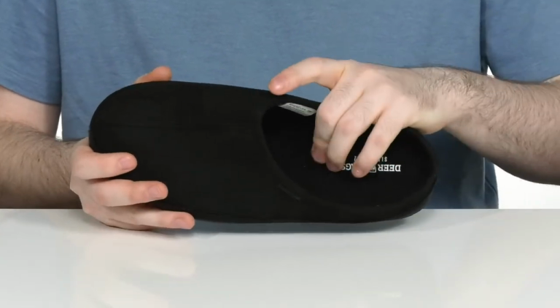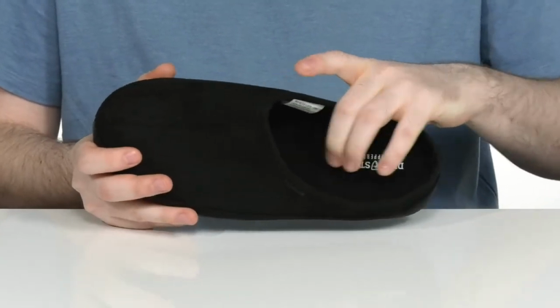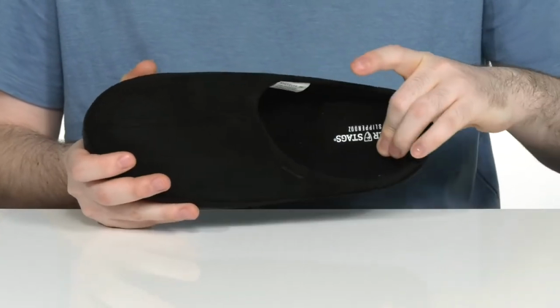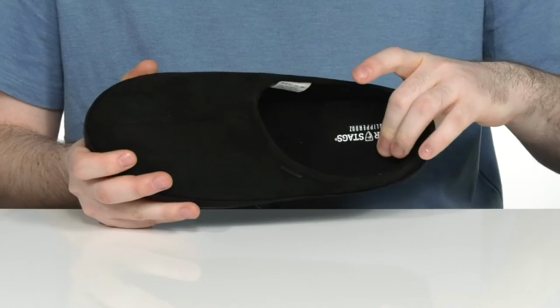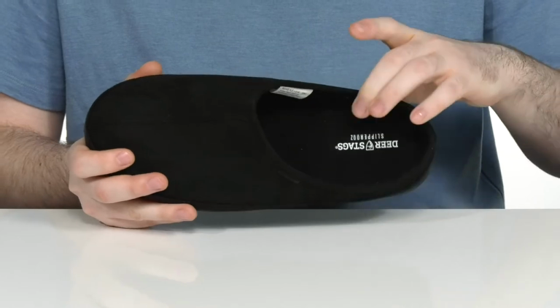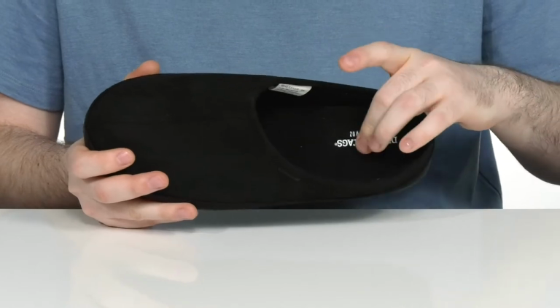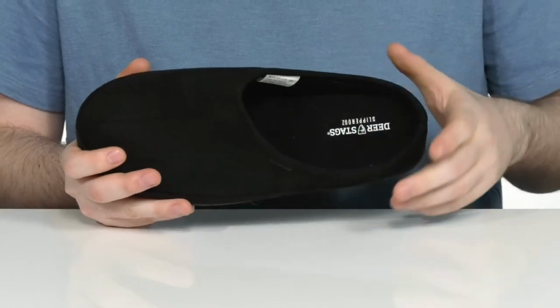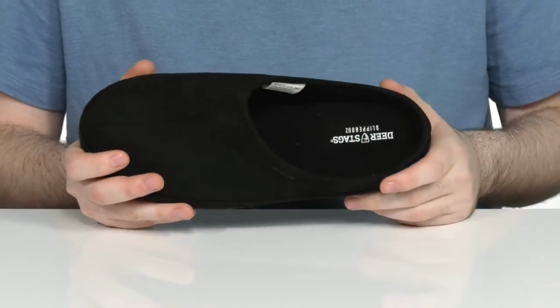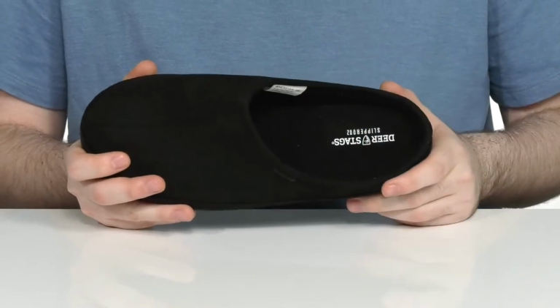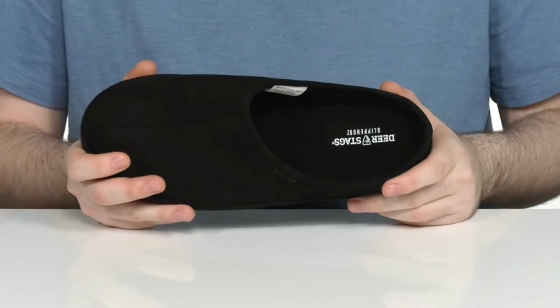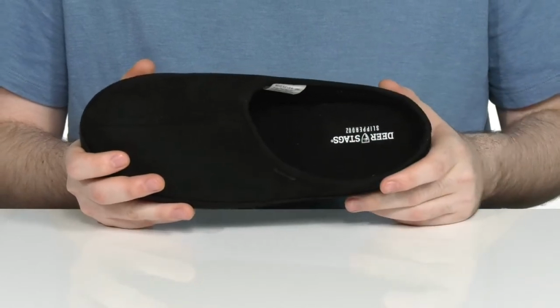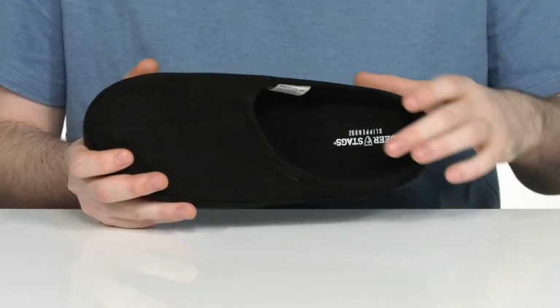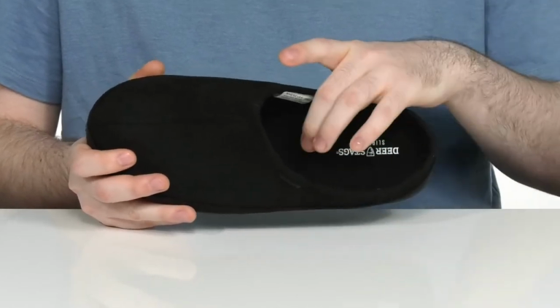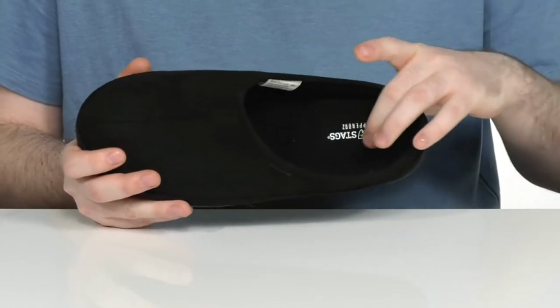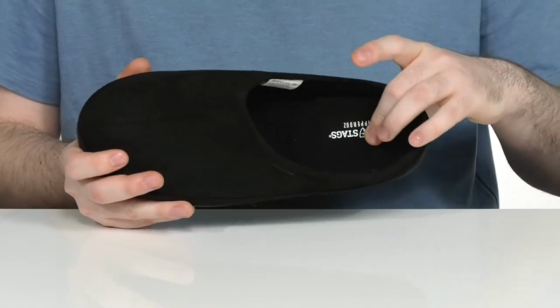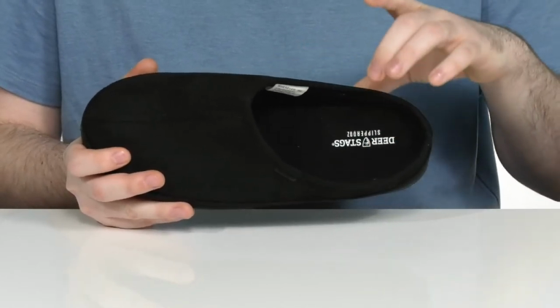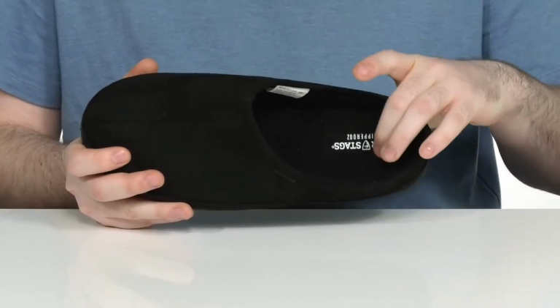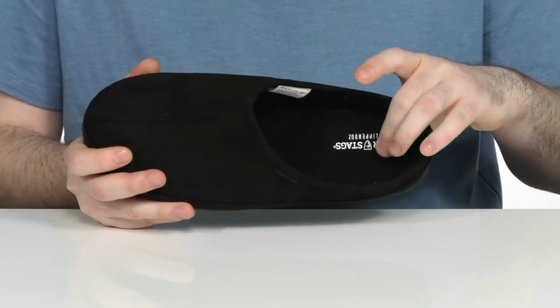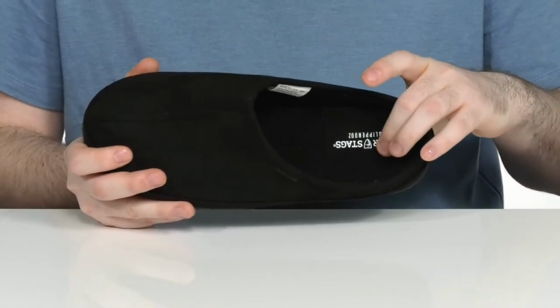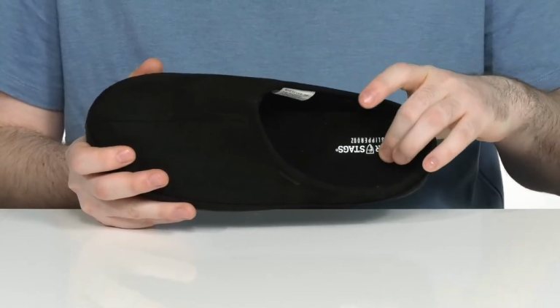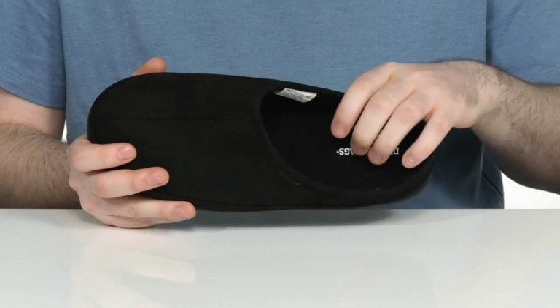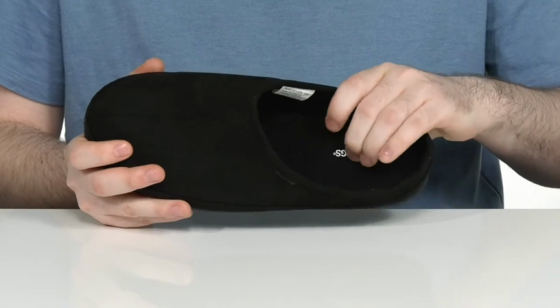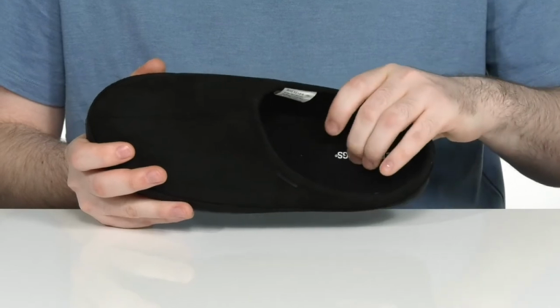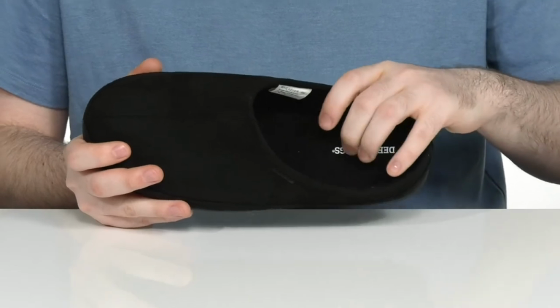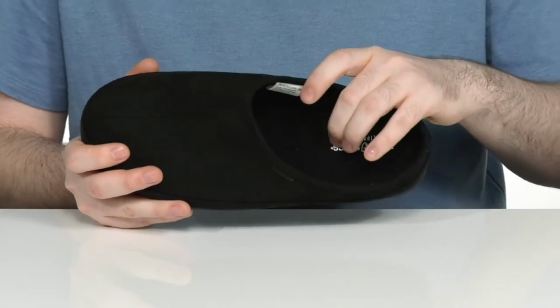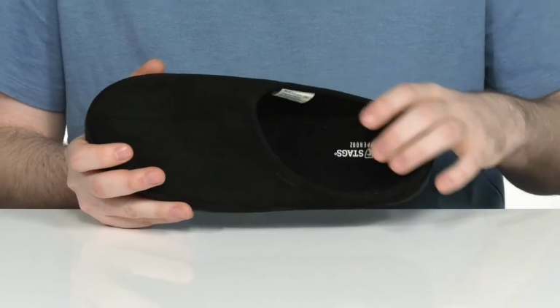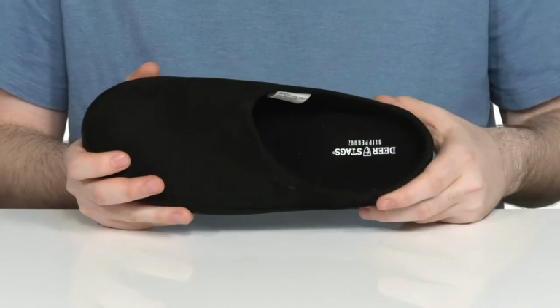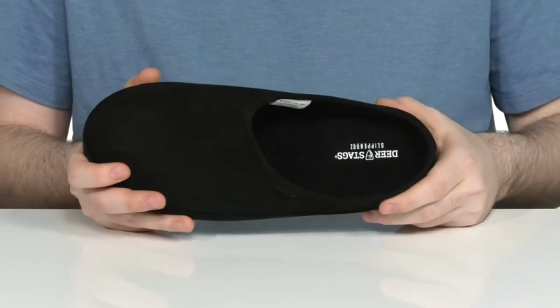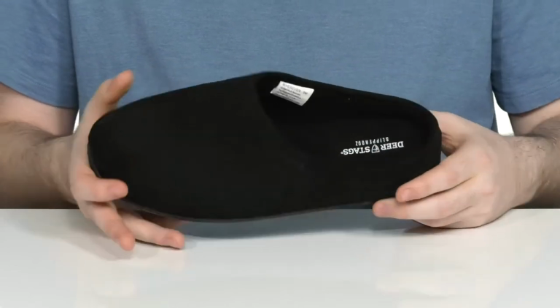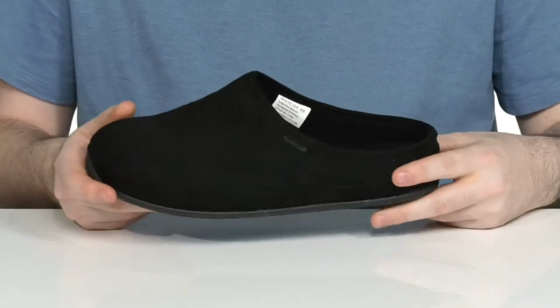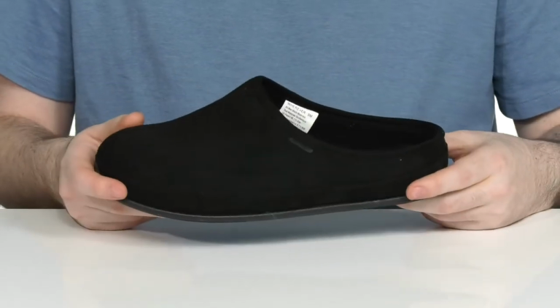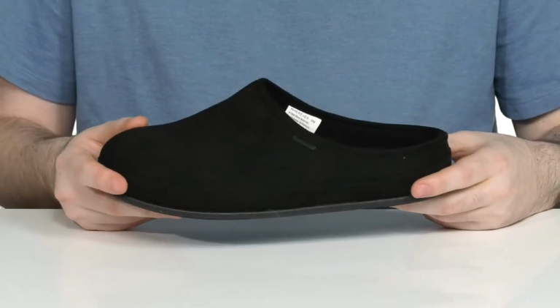The footbed is made out of the Supro Sock comfort technology. It's an EVA built-in orthotic giving you lots of comfort and cushioning with every step that you take.